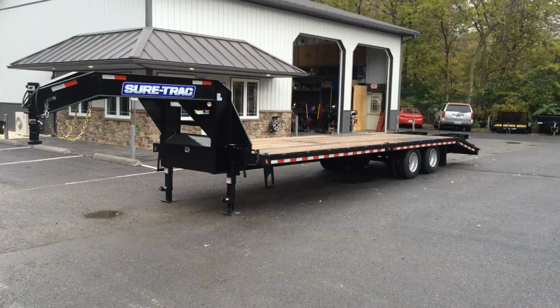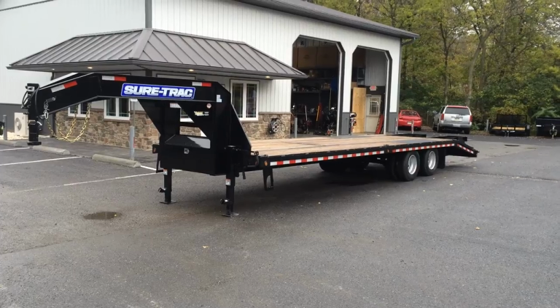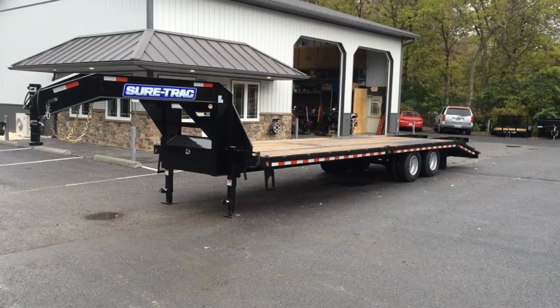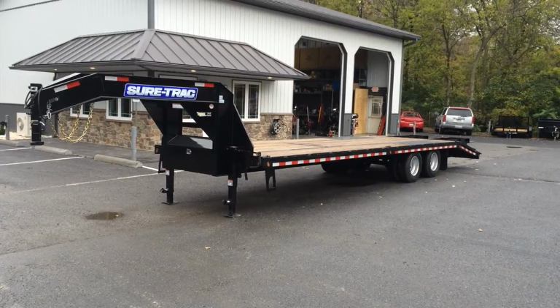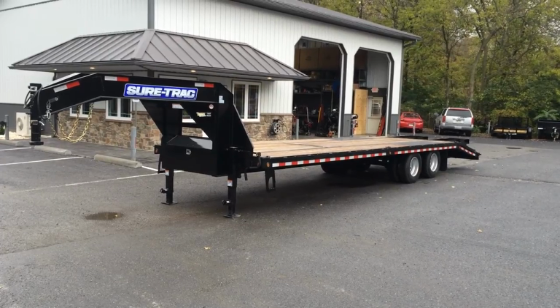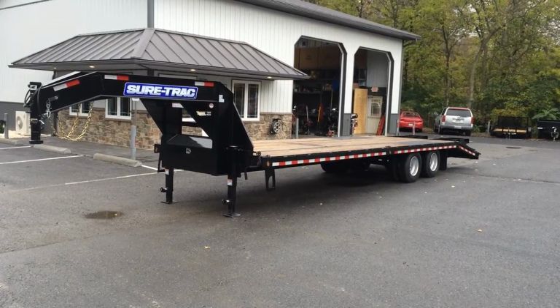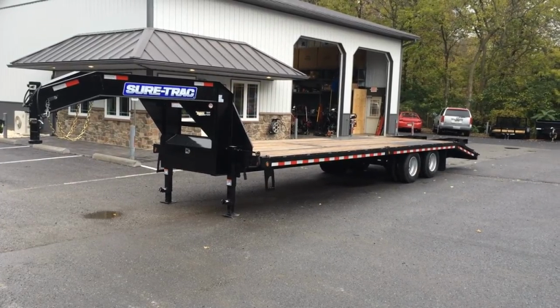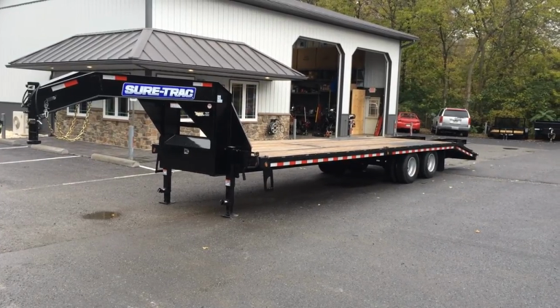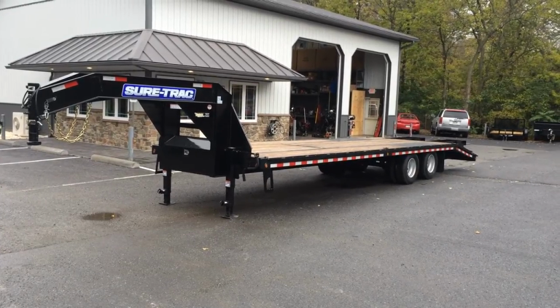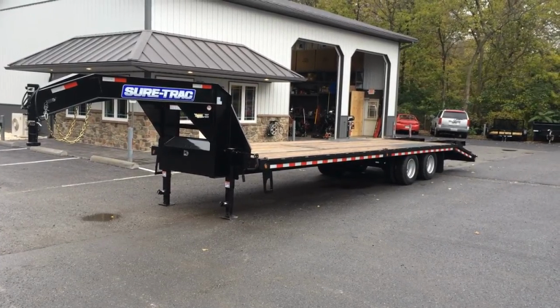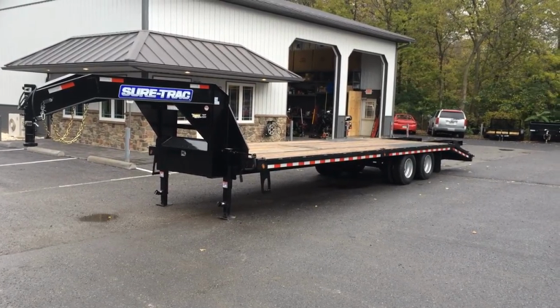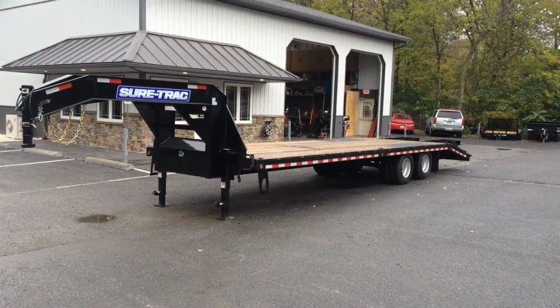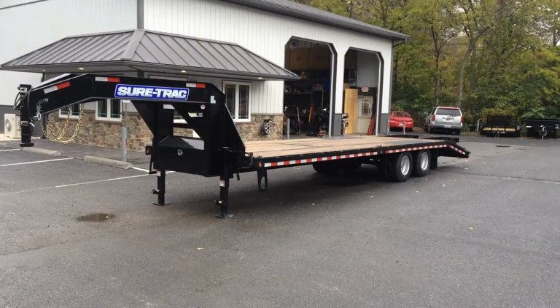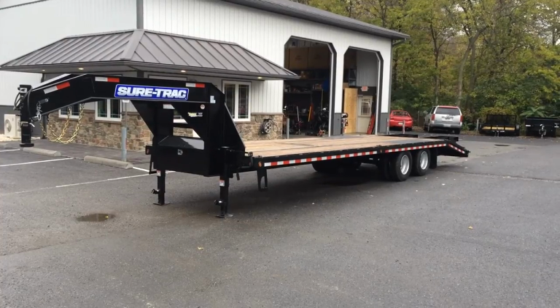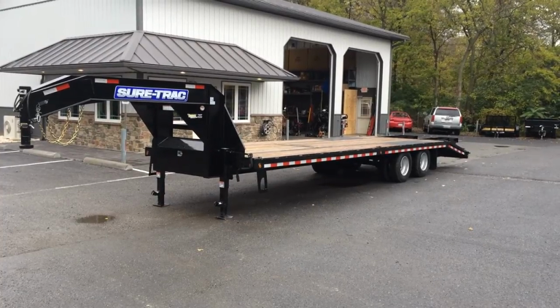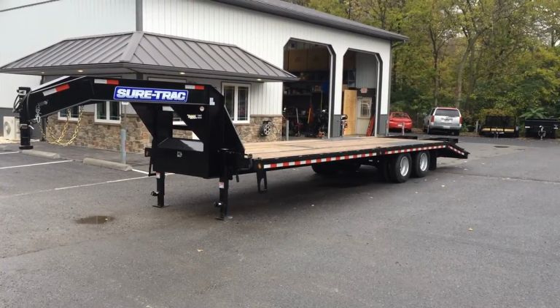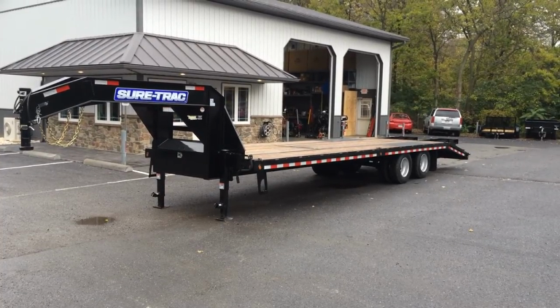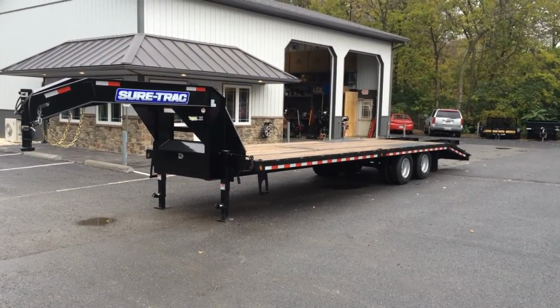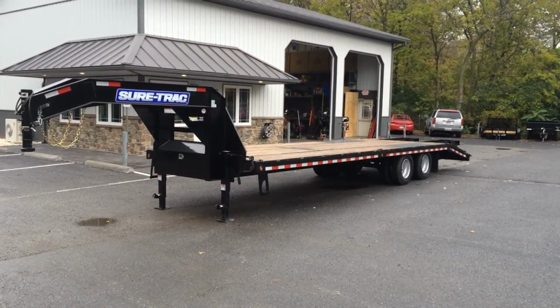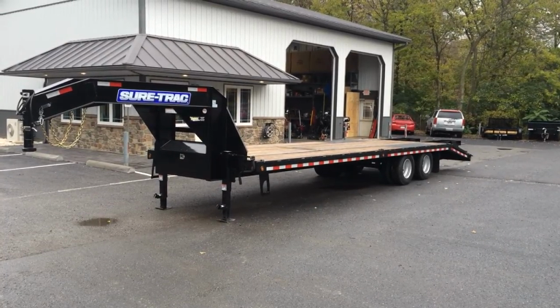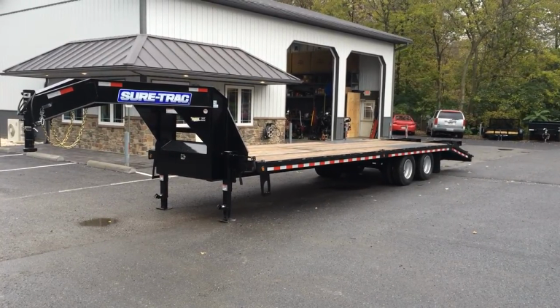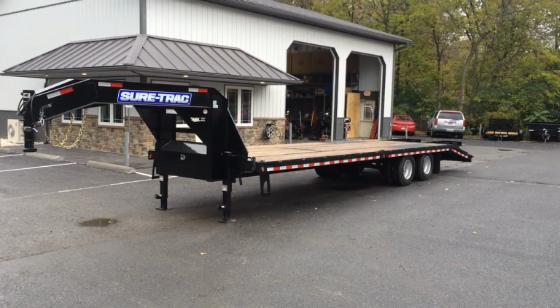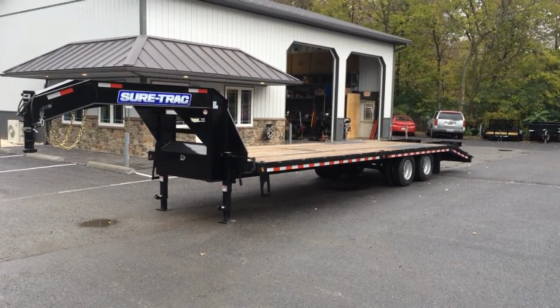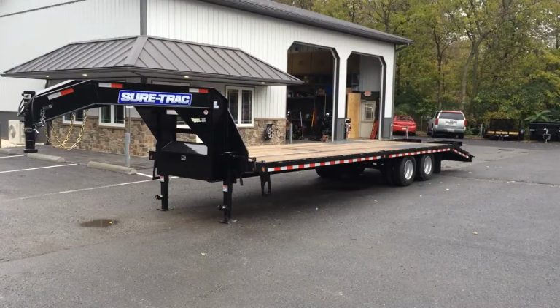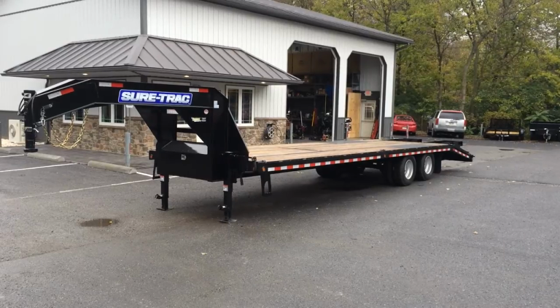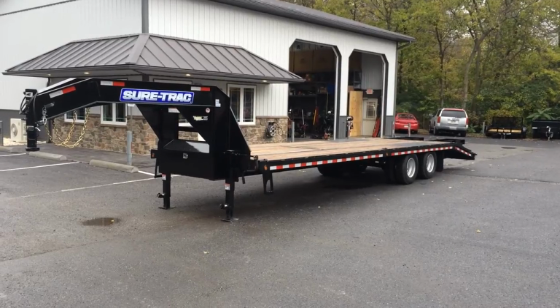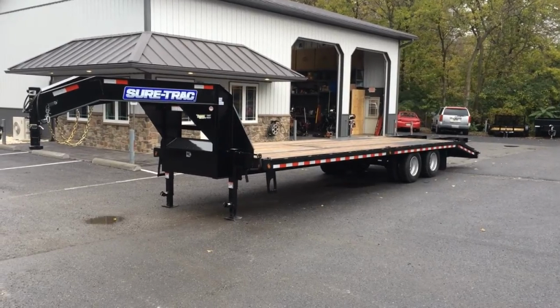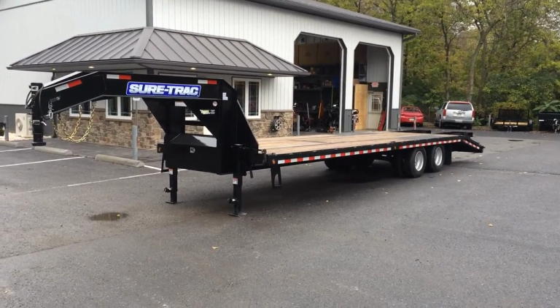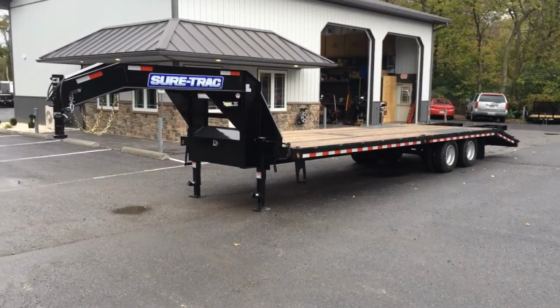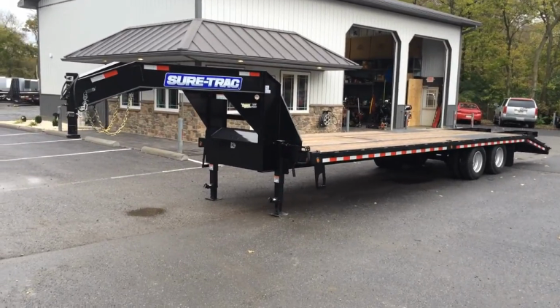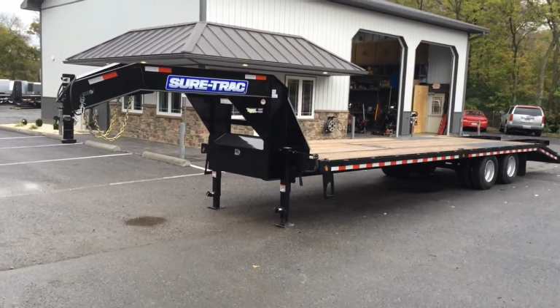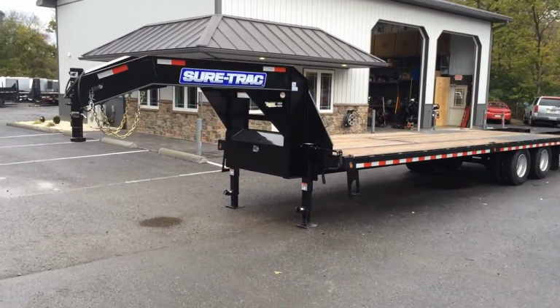This is Greg with Best Choice Trailer showing you a 2015 ShoreTrak 102 by 30 foot gooseneck dual tandem equipment trailer. I'm going to show you around this particular trailer and show you some of the features.